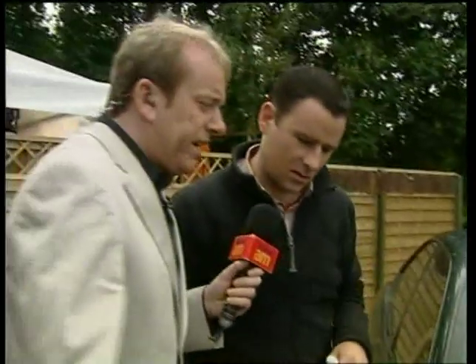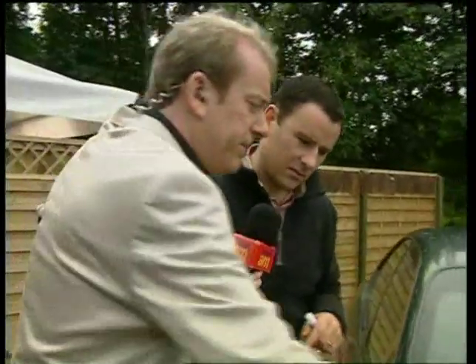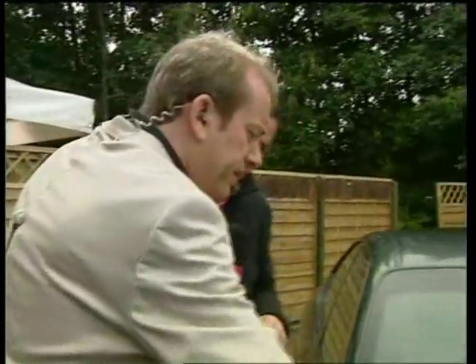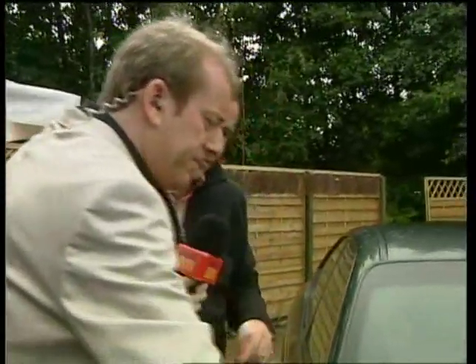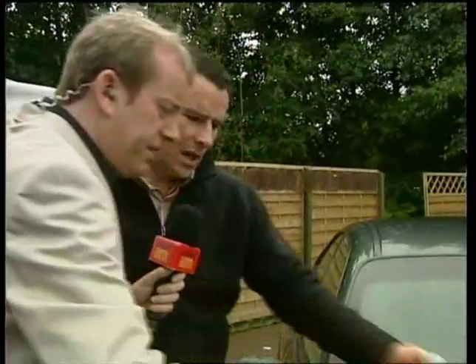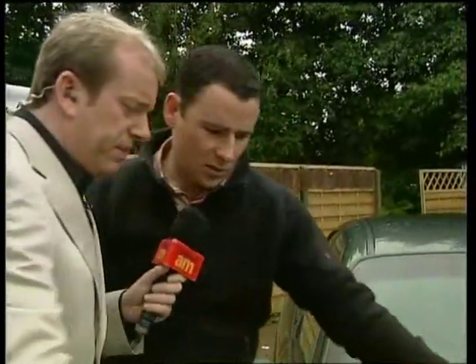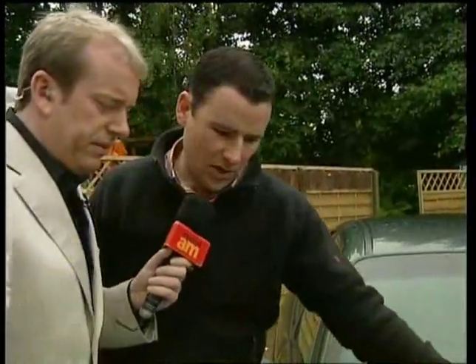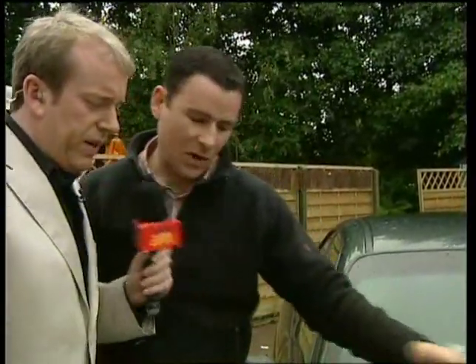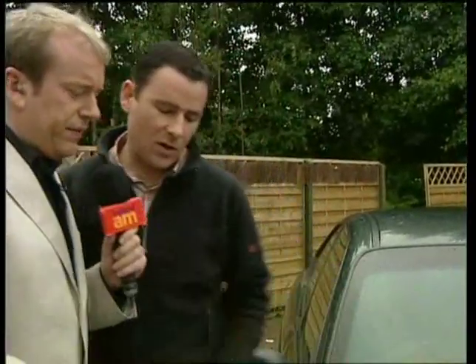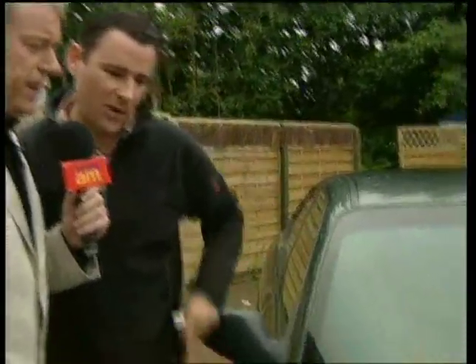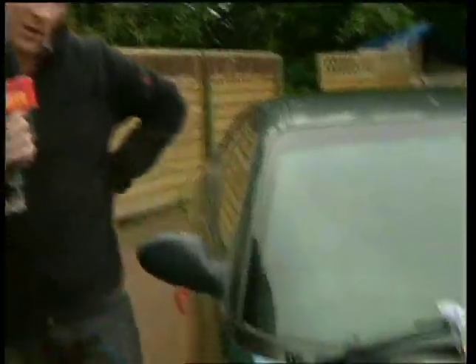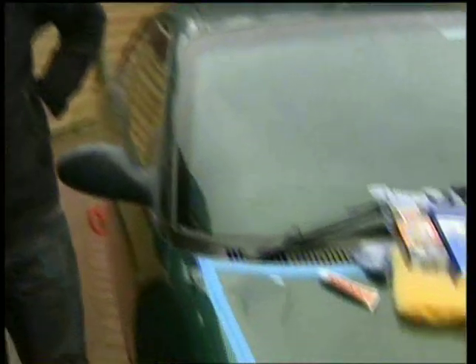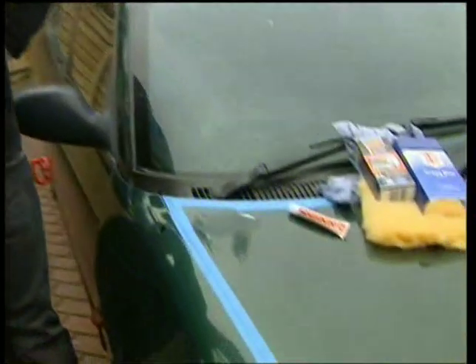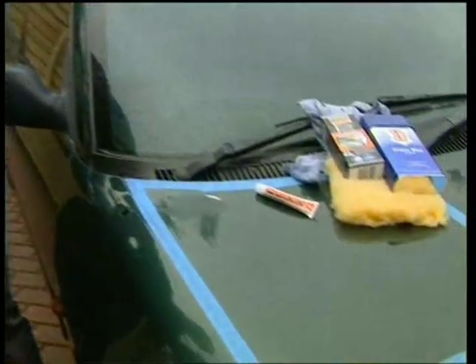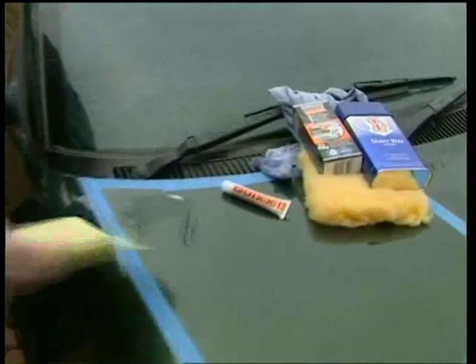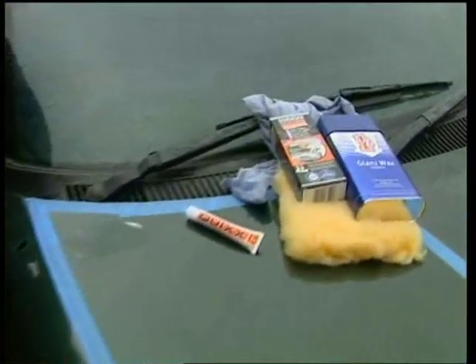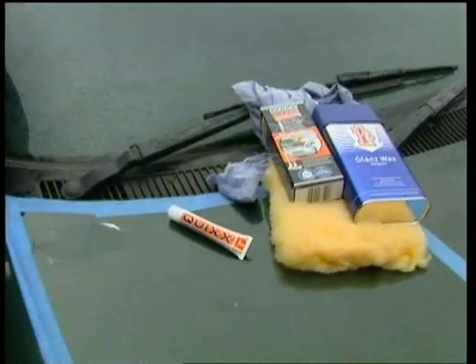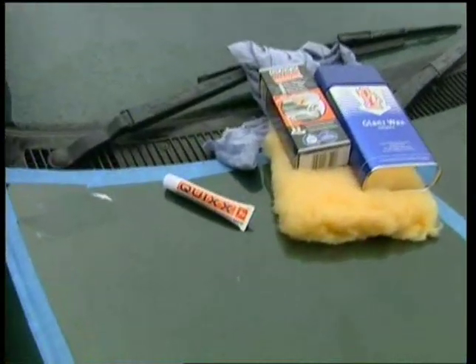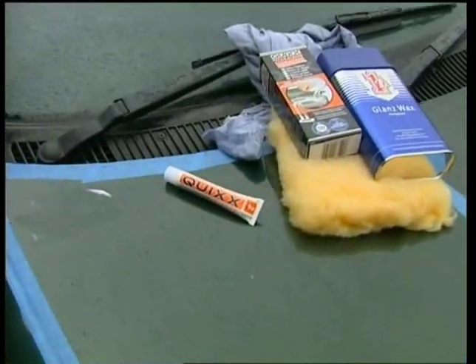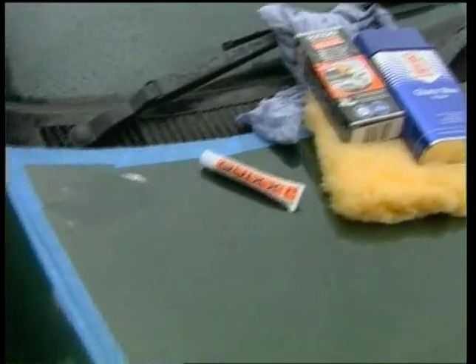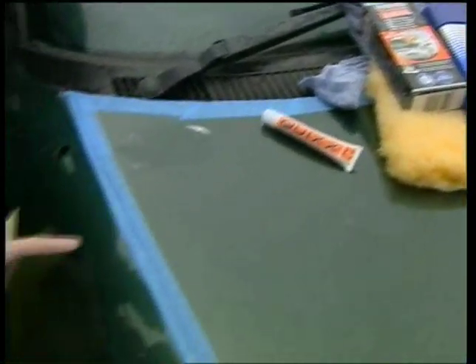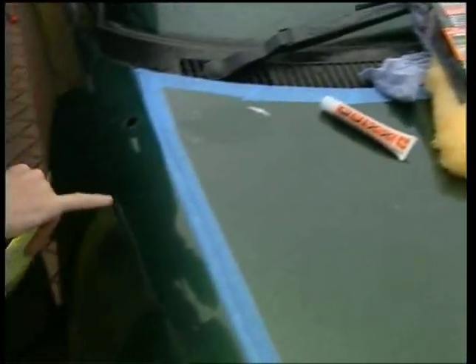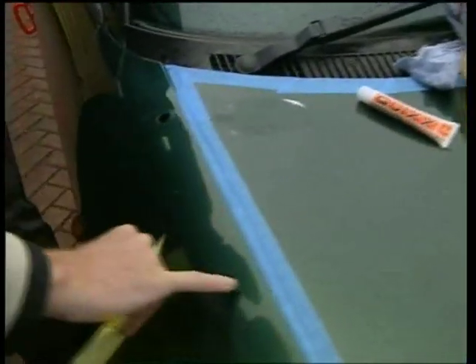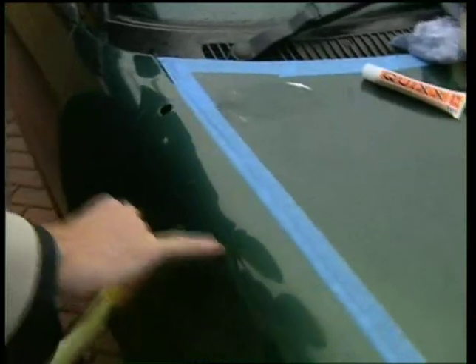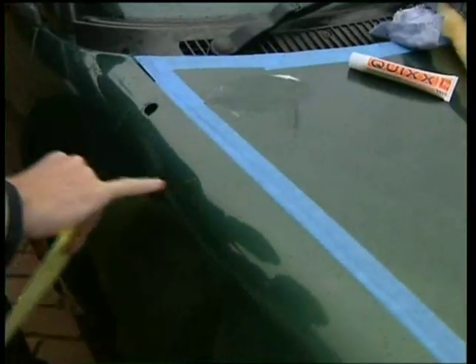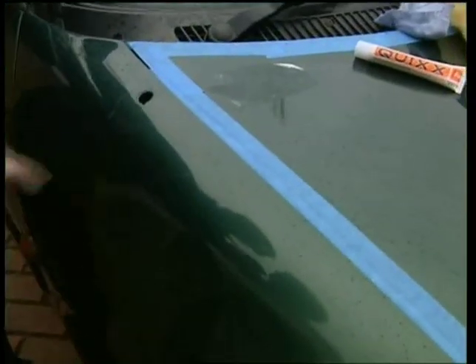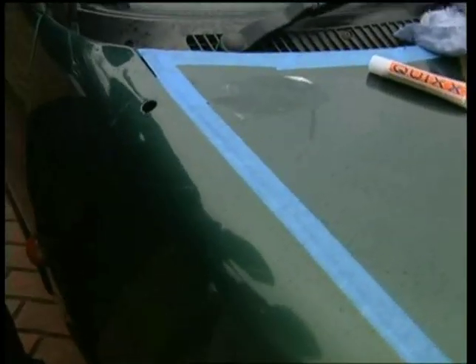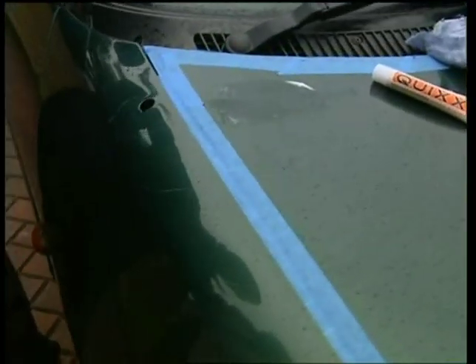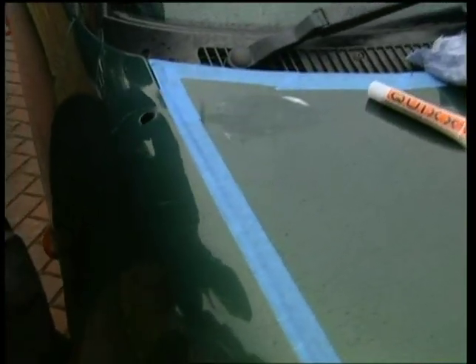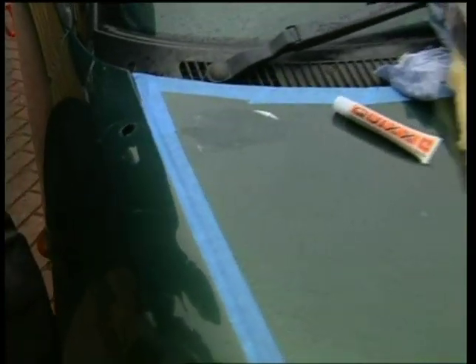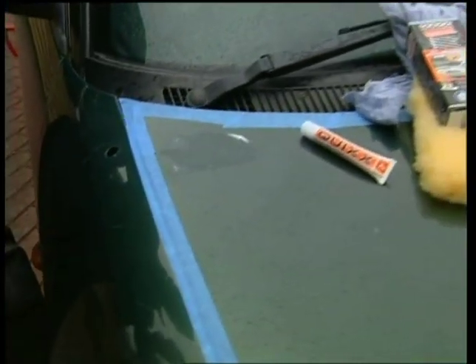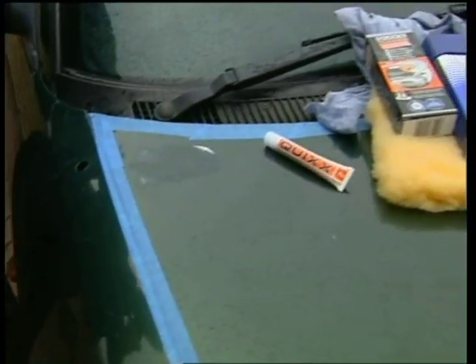How much are these scratch repair systems? The scratch repair kit is €12.45. And you can see there are a couple of small scratches along here — these are exactly the type that you can get rid of very easily.